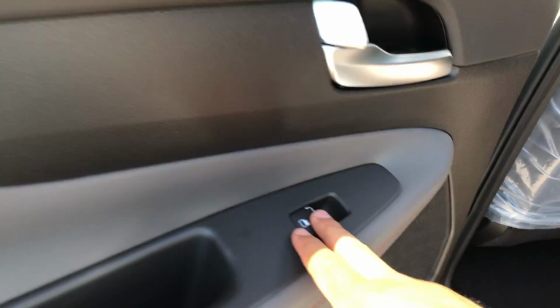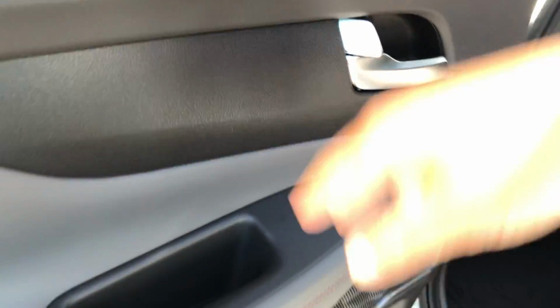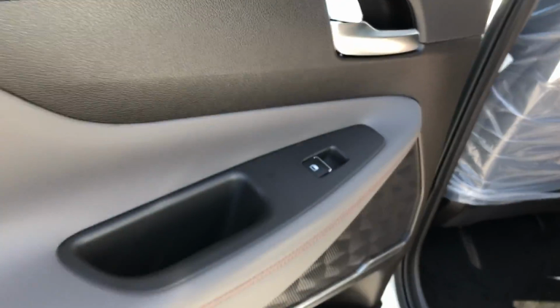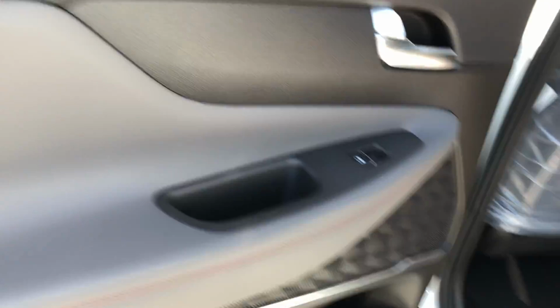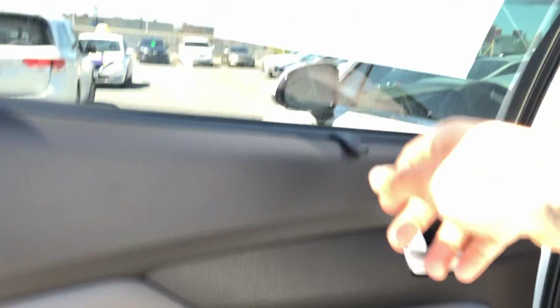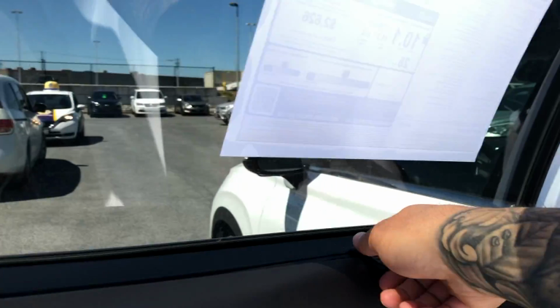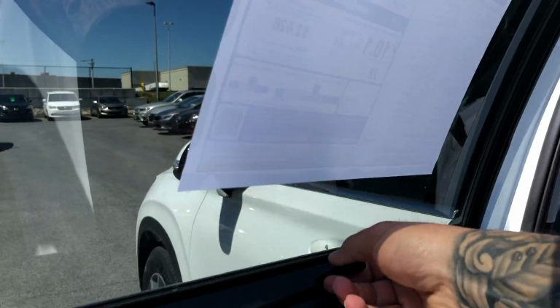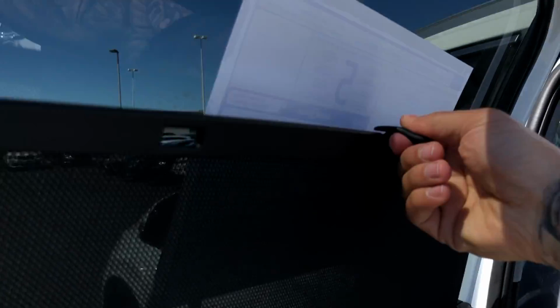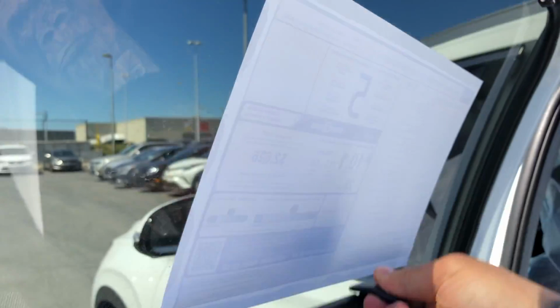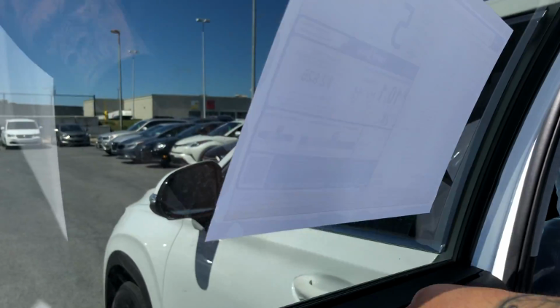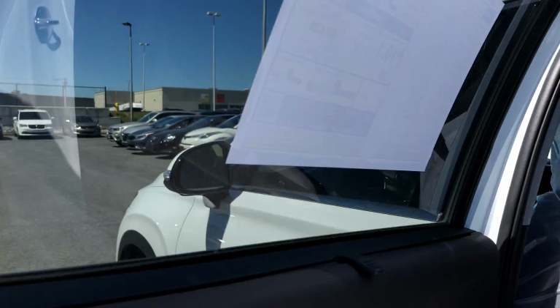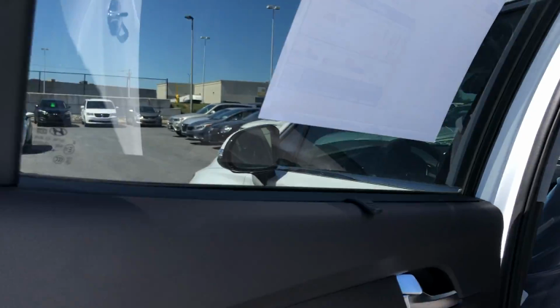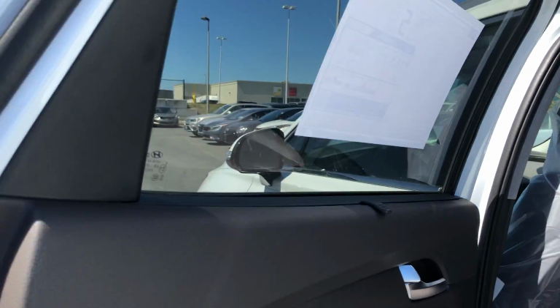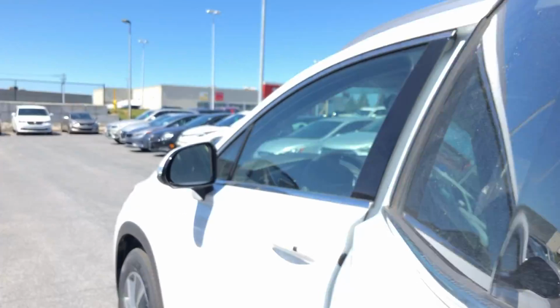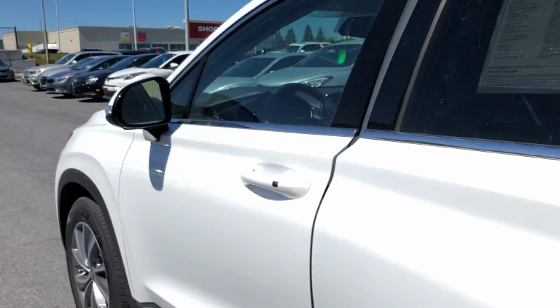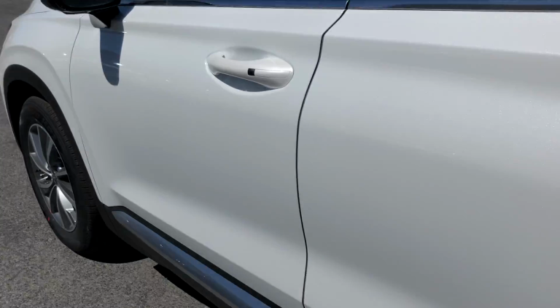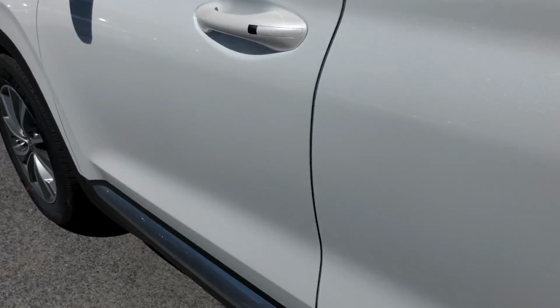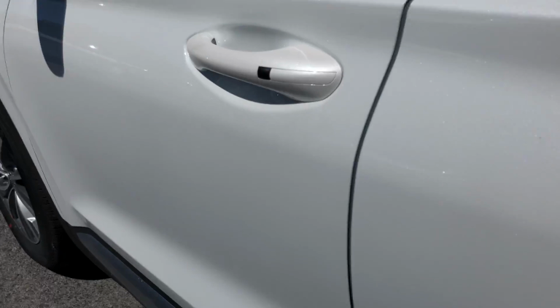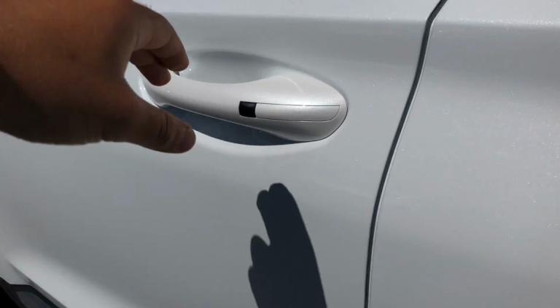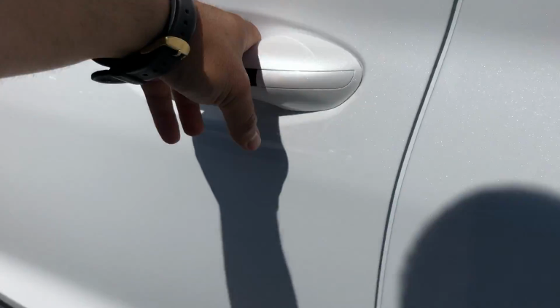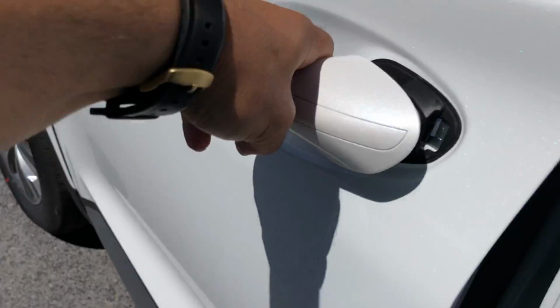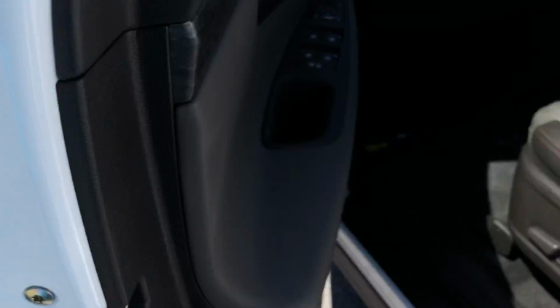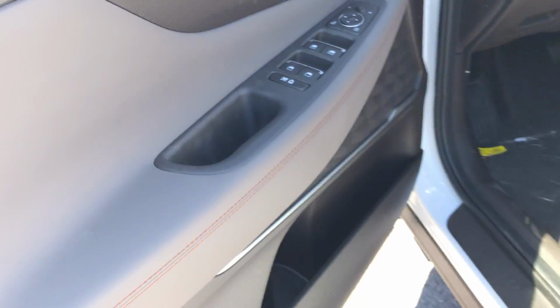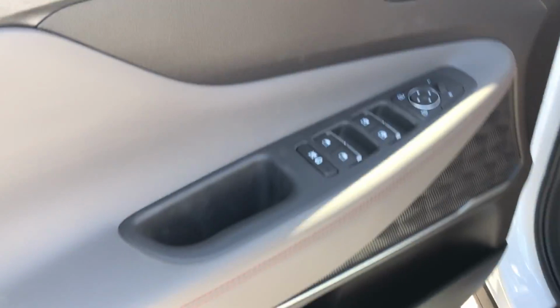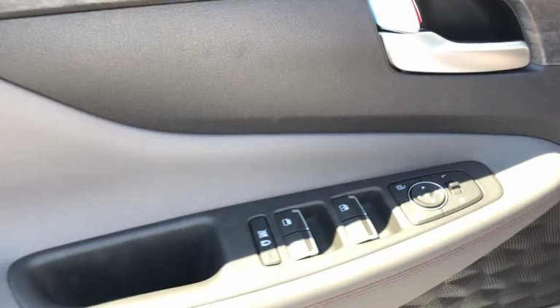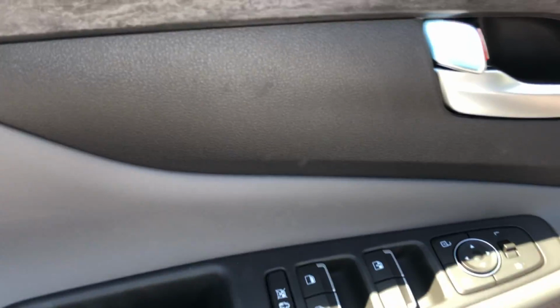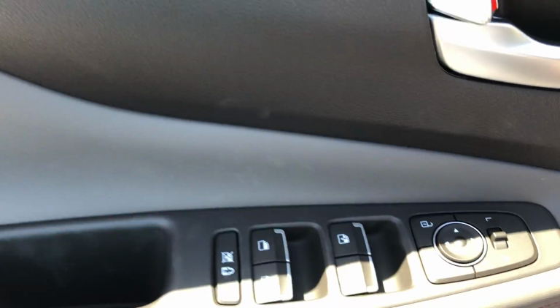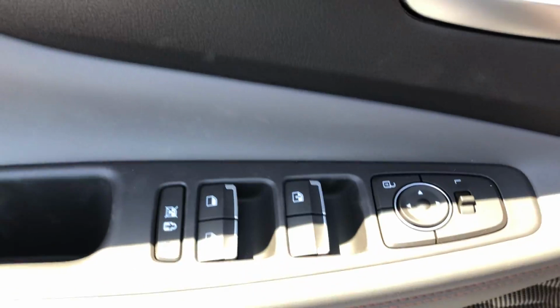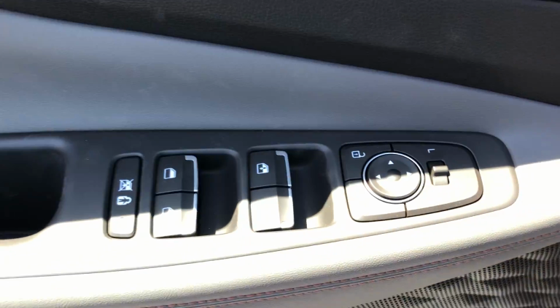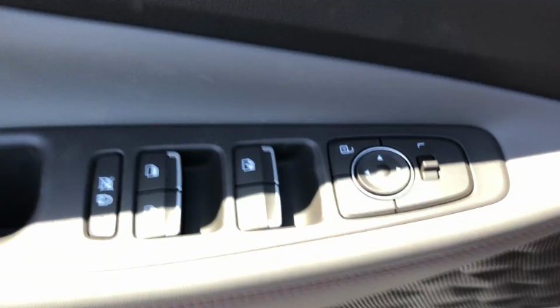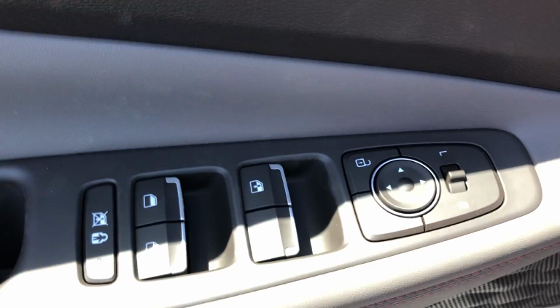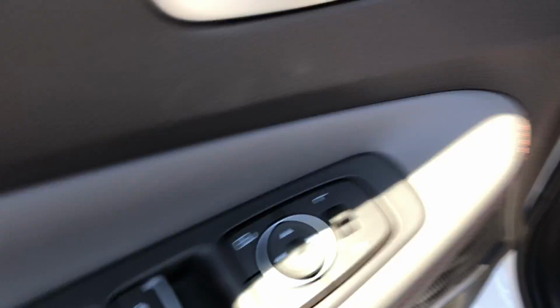You have the power windows in the back and the sun covers or privacy covers. Keyless entry into the front. On the door itself, we've got power windows, power locks, and power mirrors.